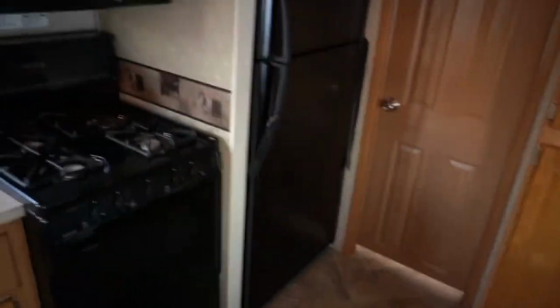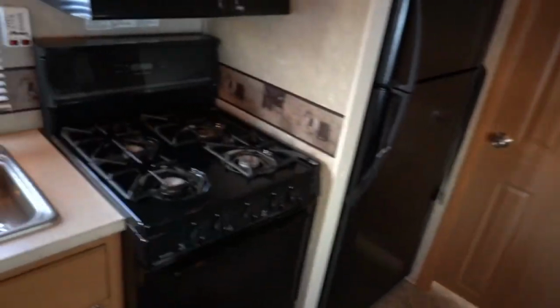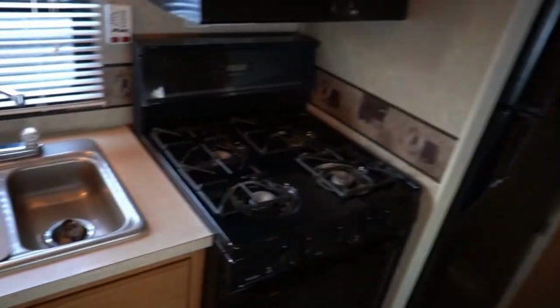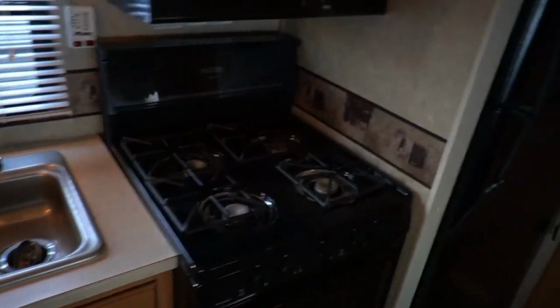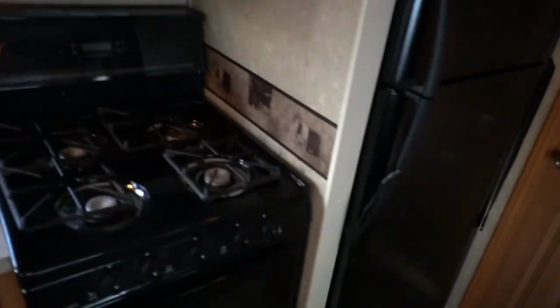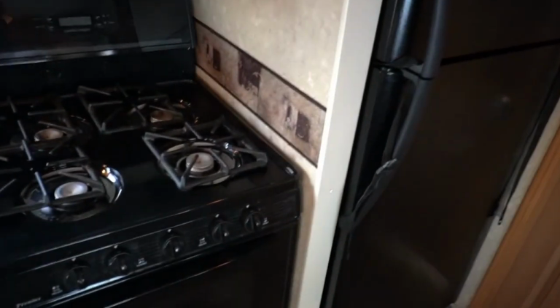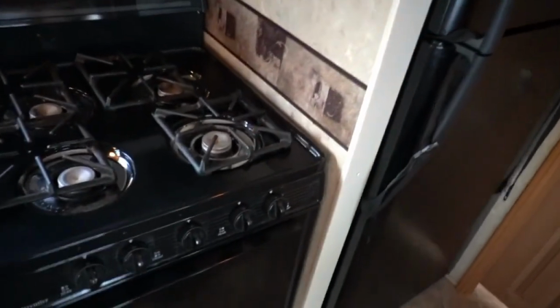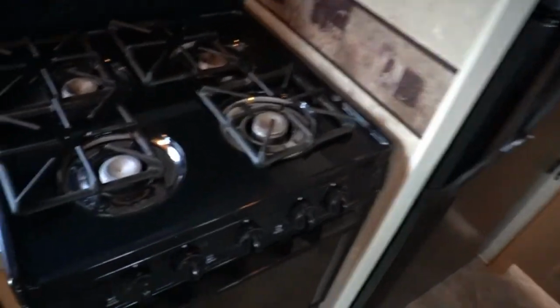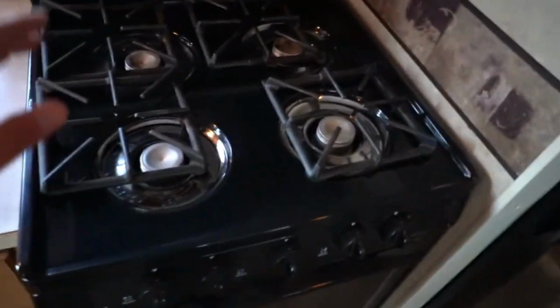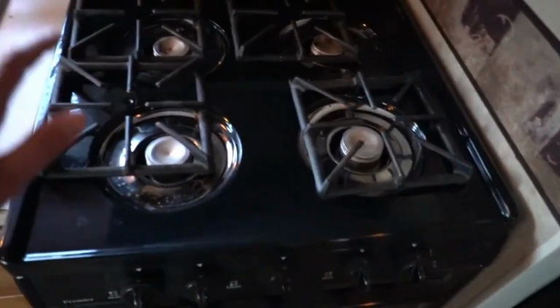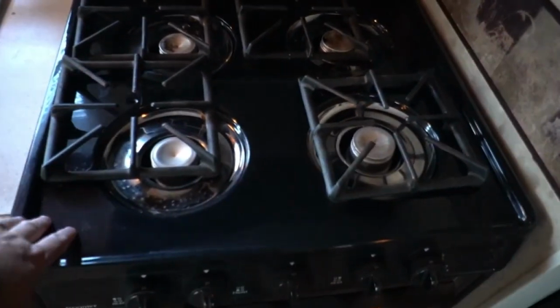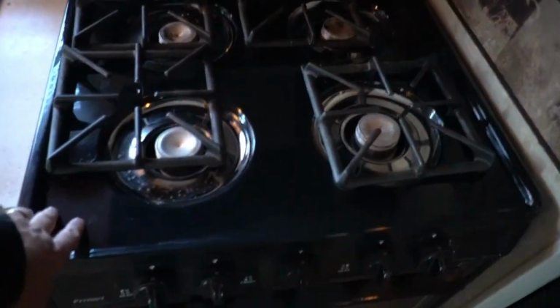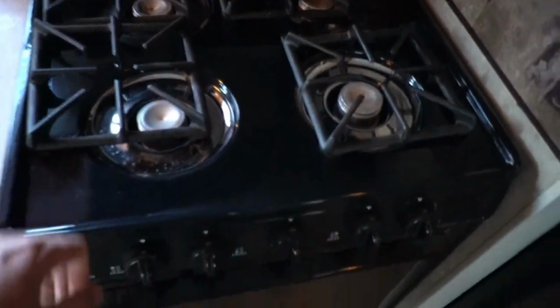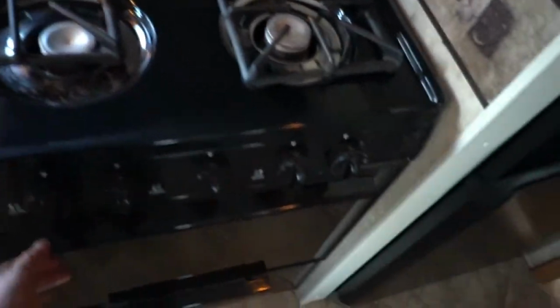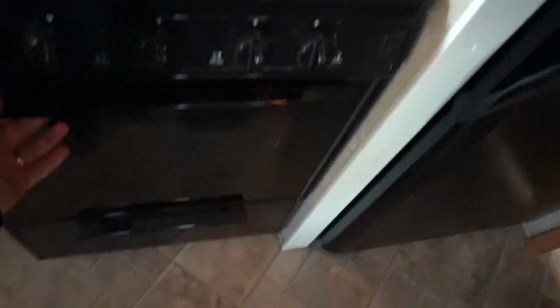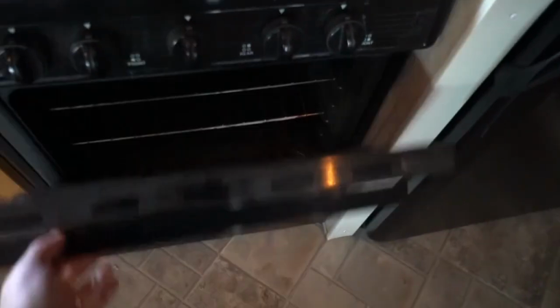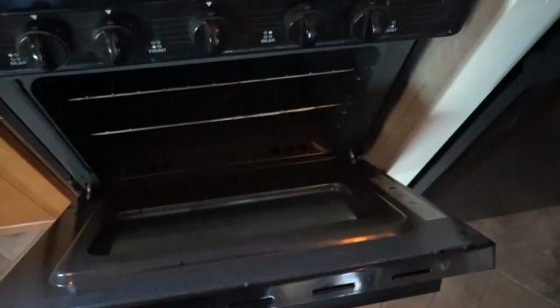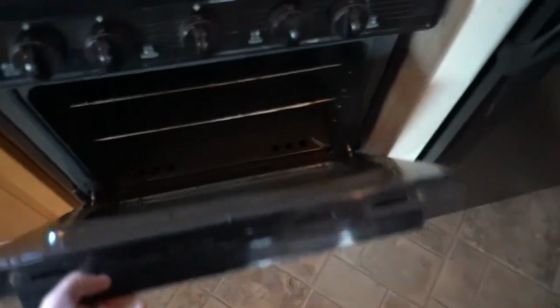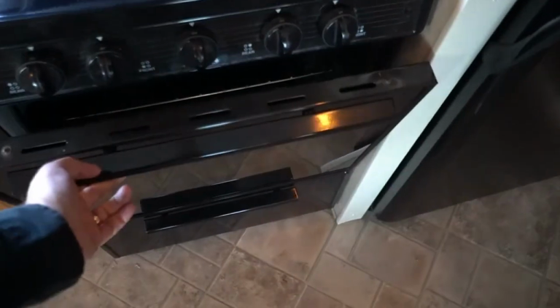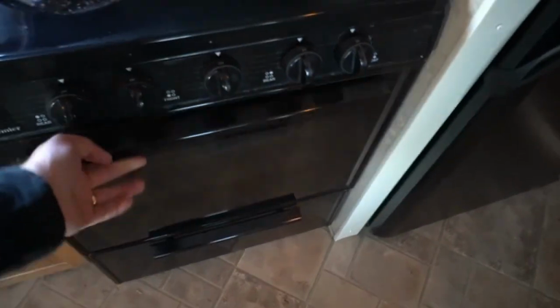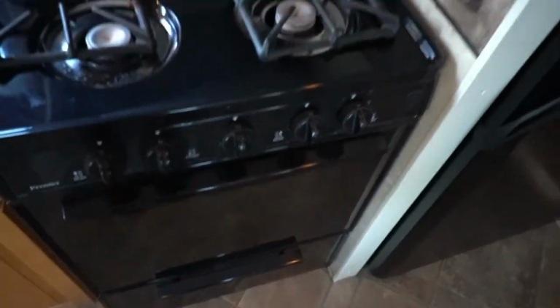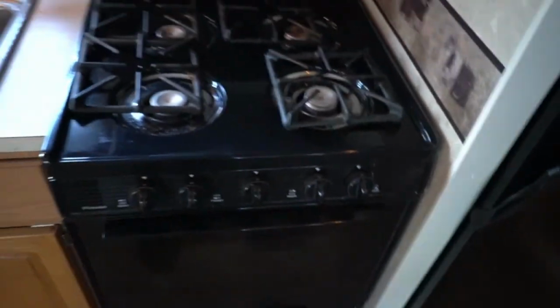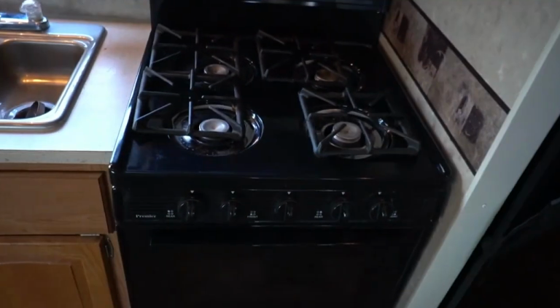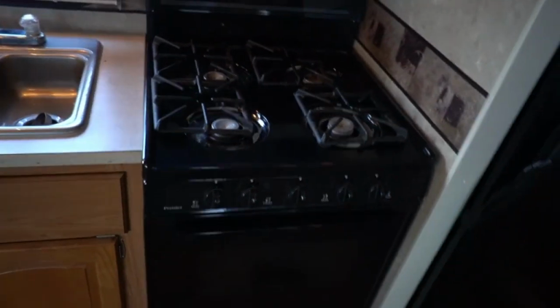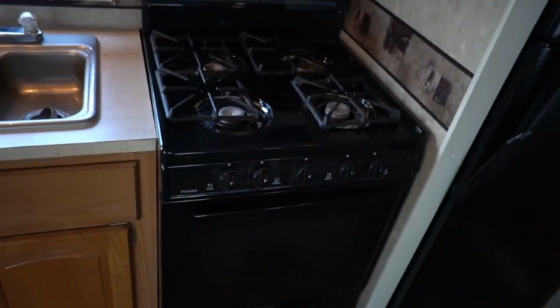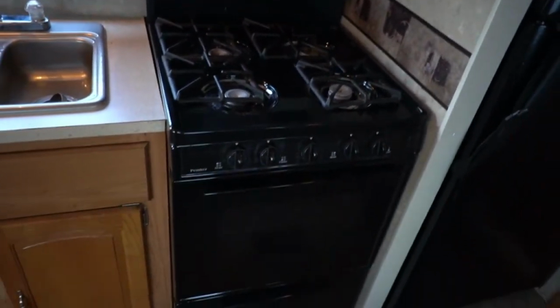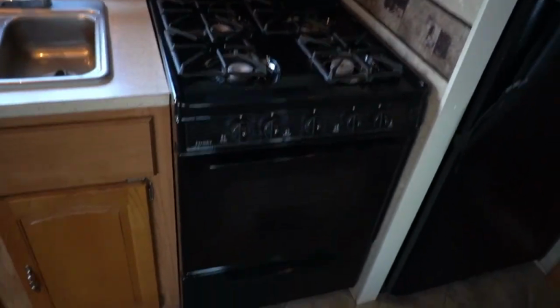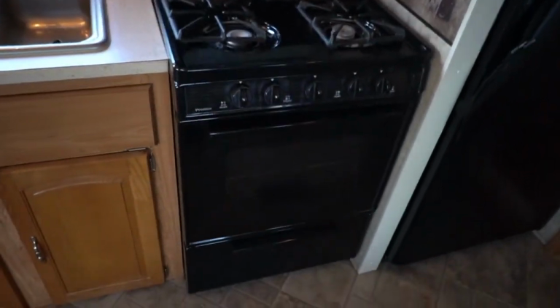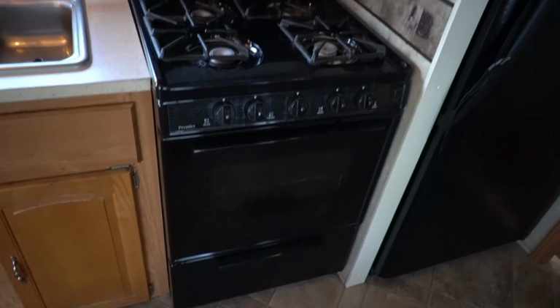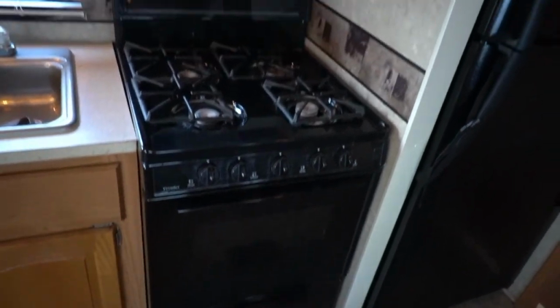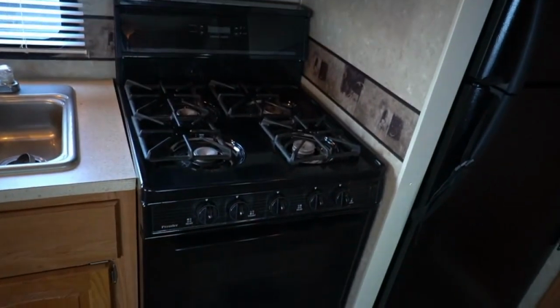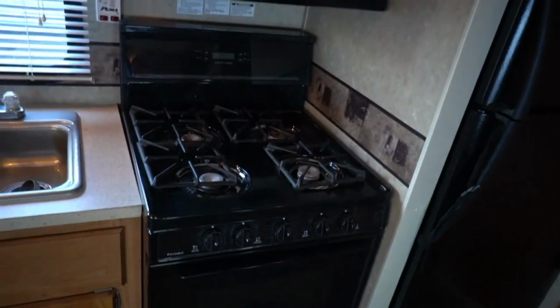It's got some nice features that really say long-term use. You've got the four-burner stovetop and a bigger oven. This isn't a residential stove, but it's a lot bigger than what you find in a standard RV. The stovetop and oven are gas.